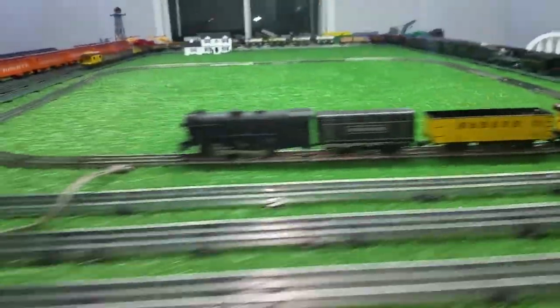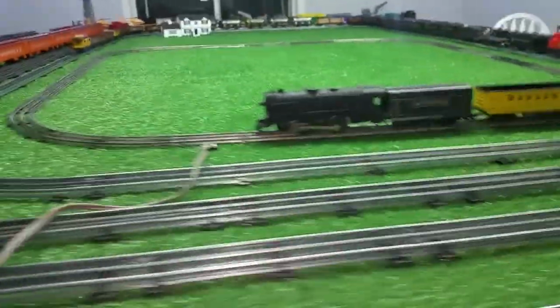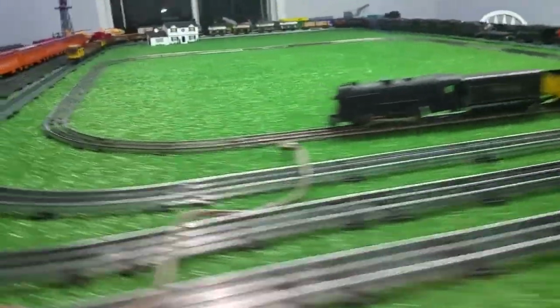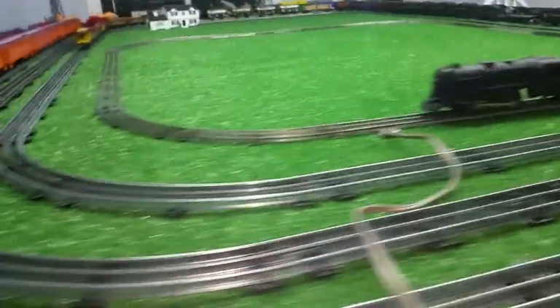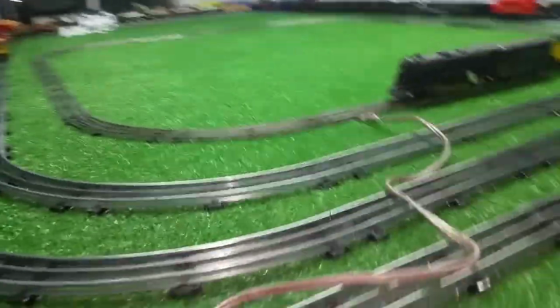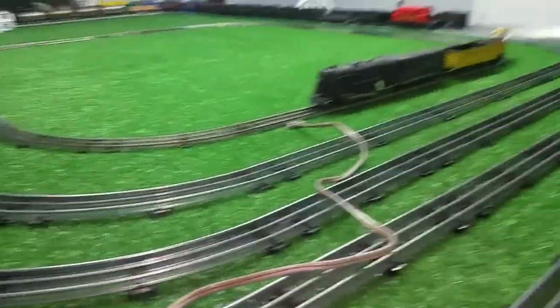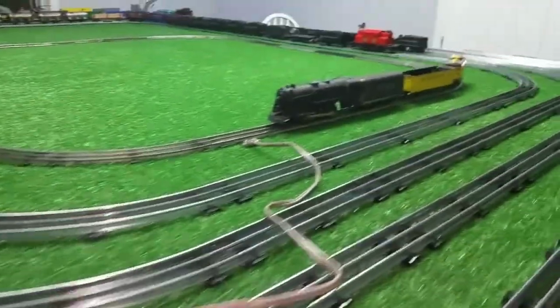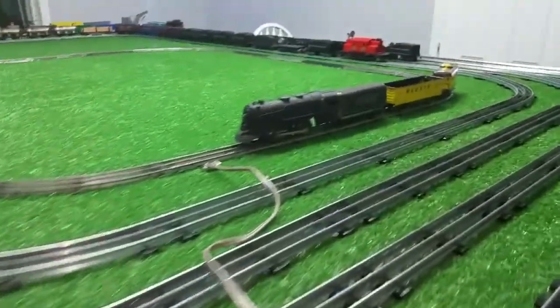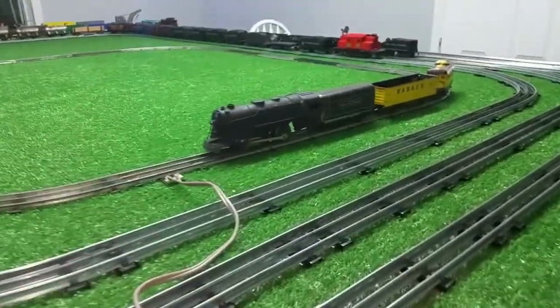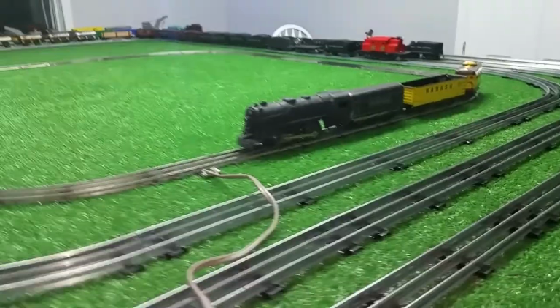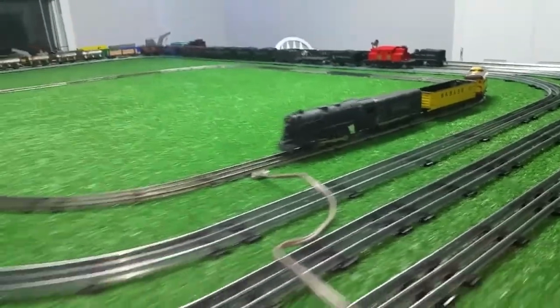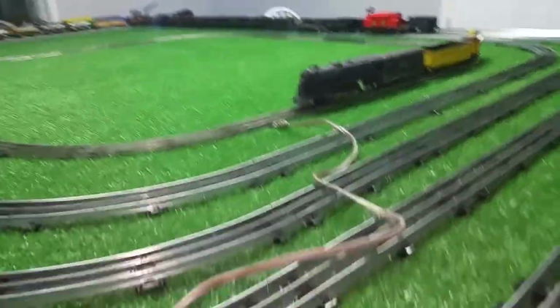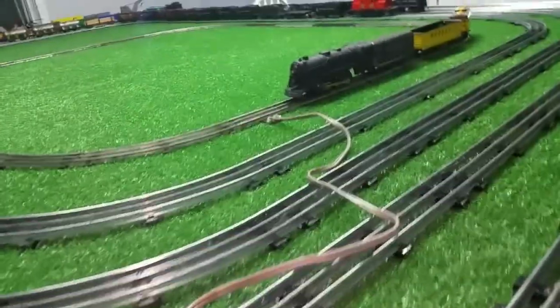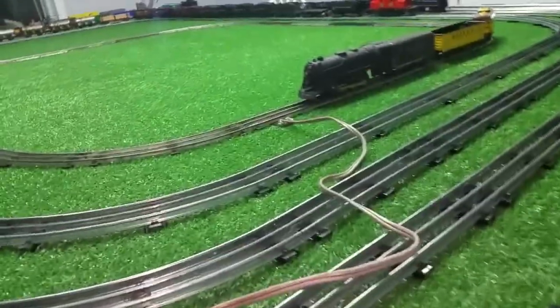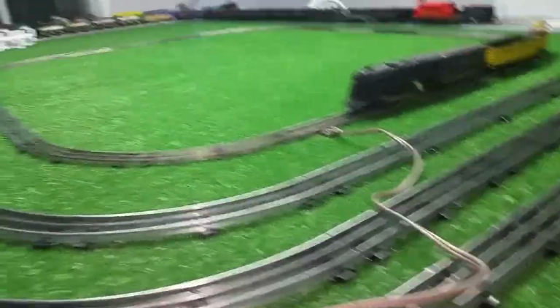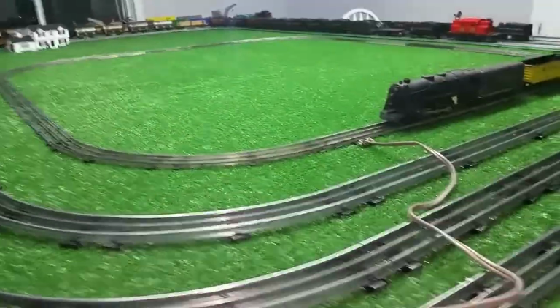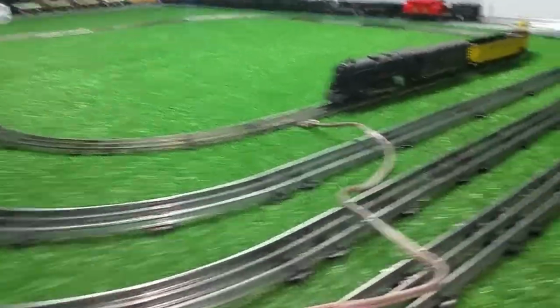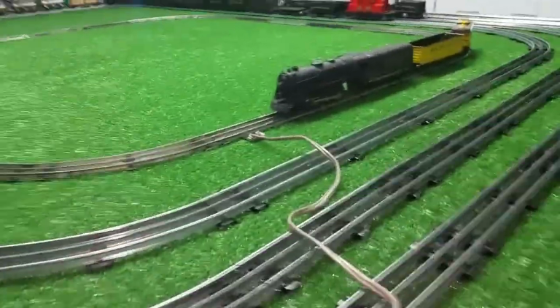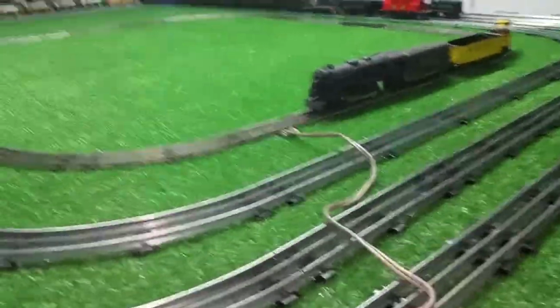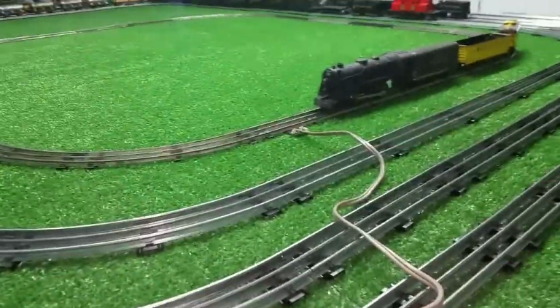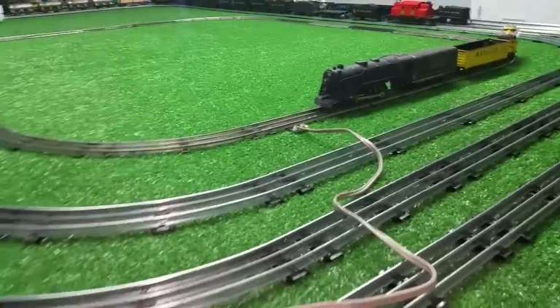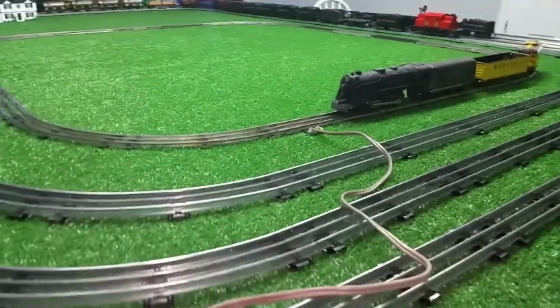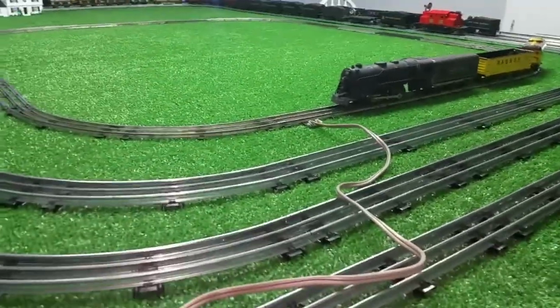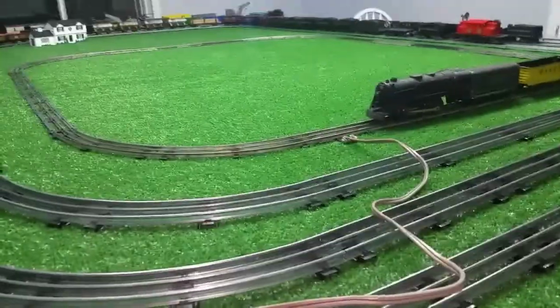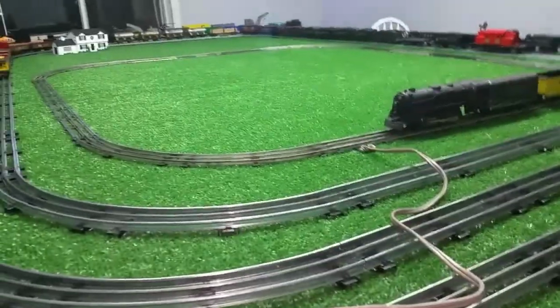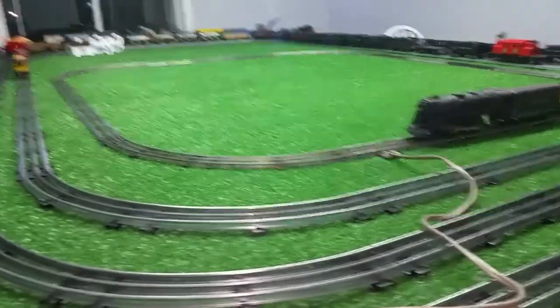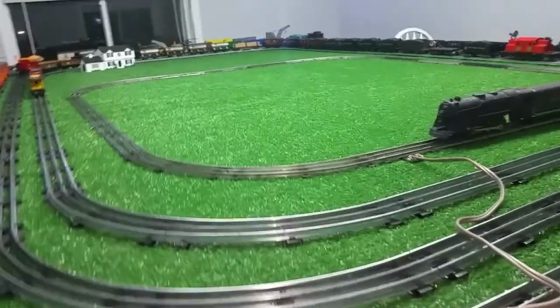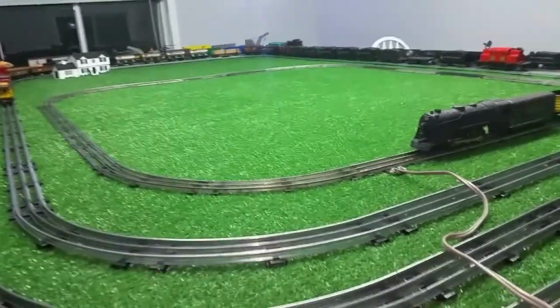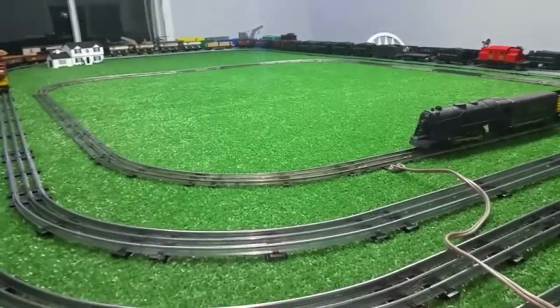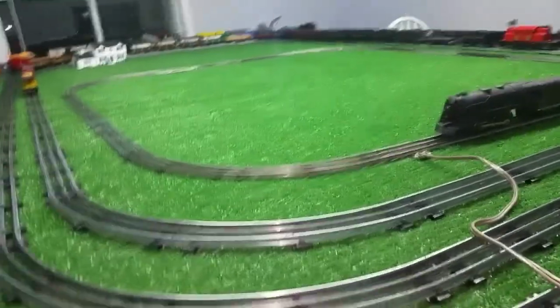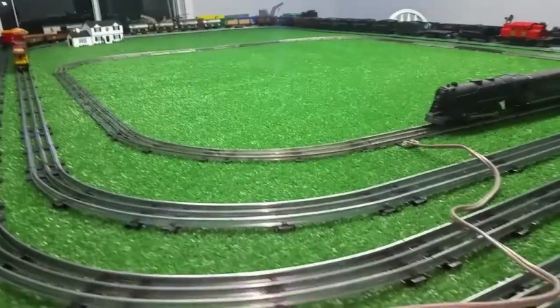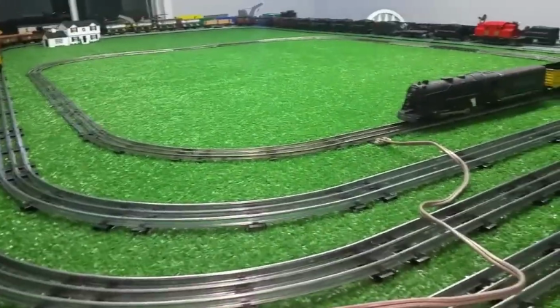I stuck that 999 on there with some original Marx 10 Litho, so I thought I'd just run this and see how it goes. This is just junk — boxes and boxes of this old track.